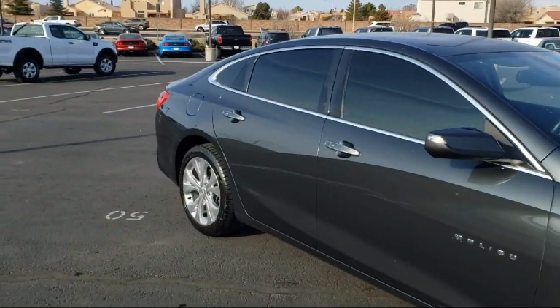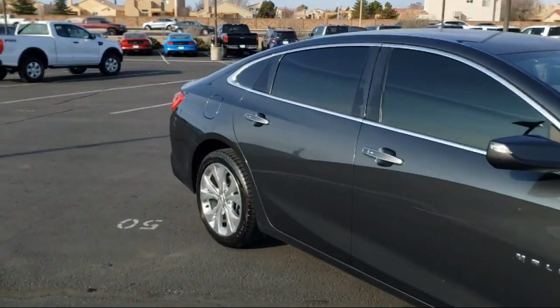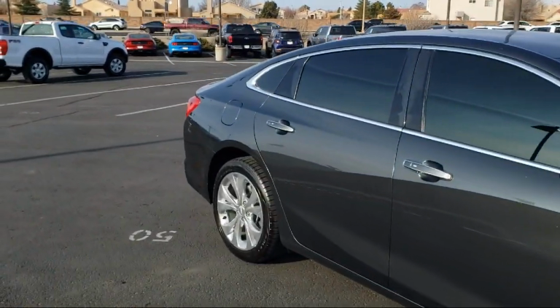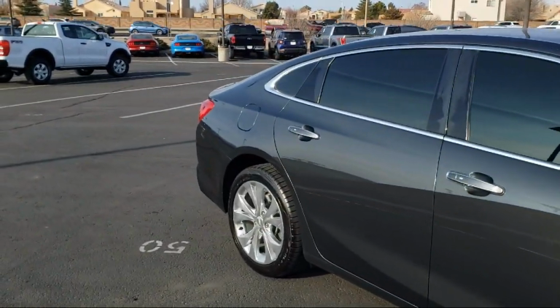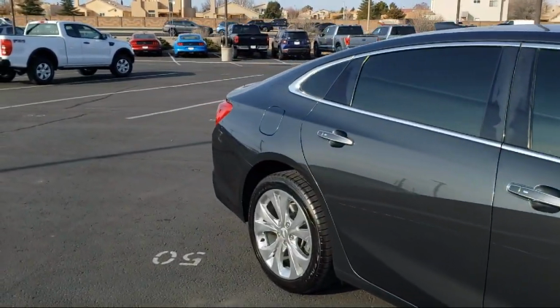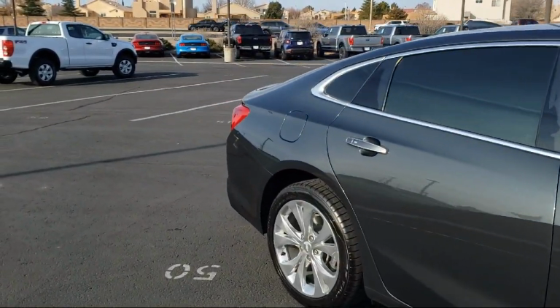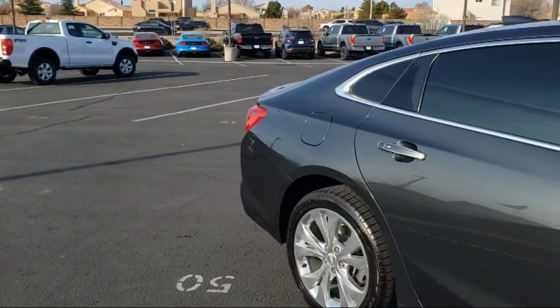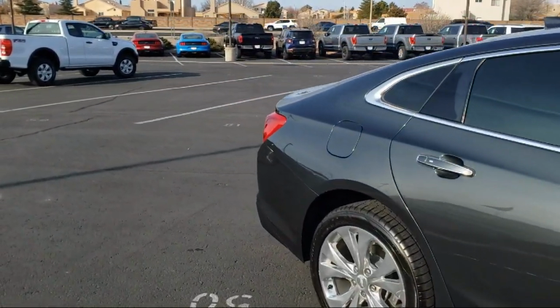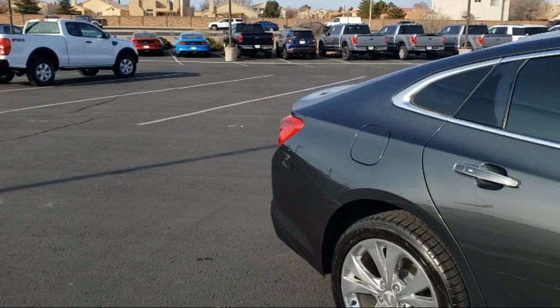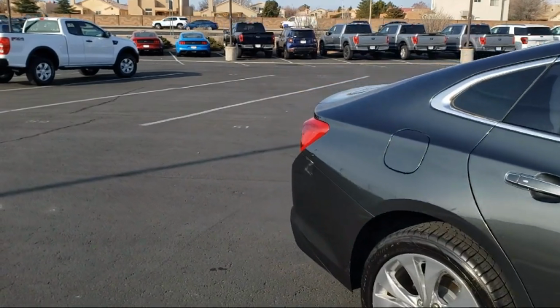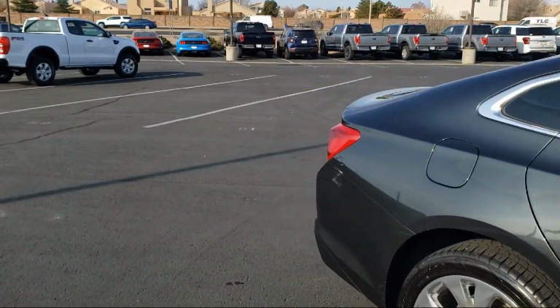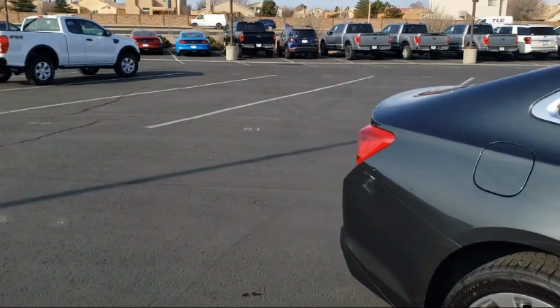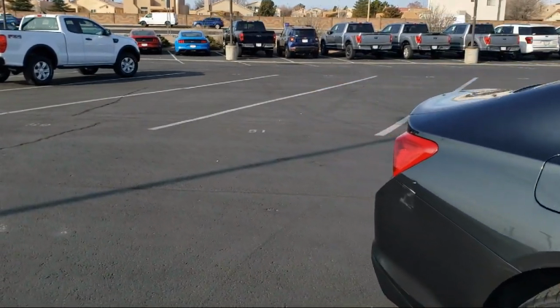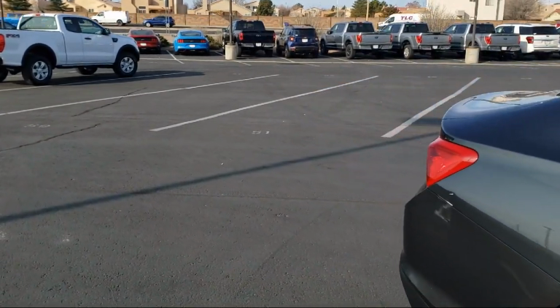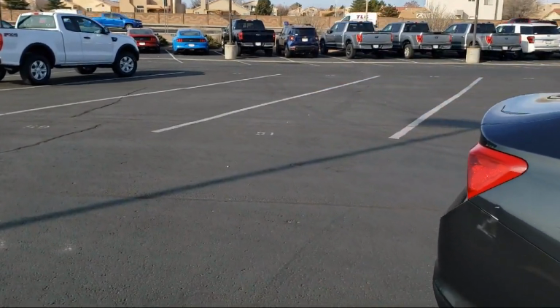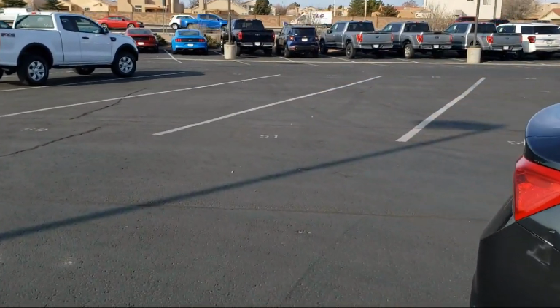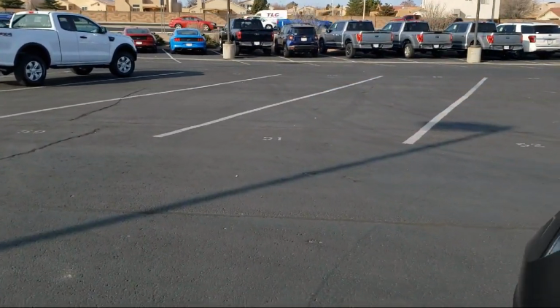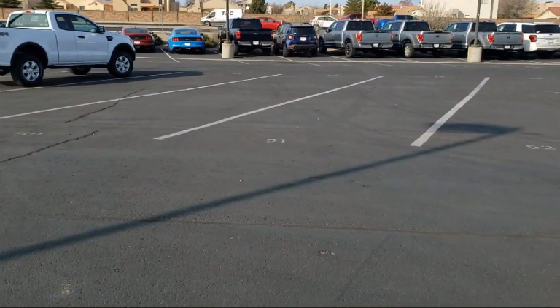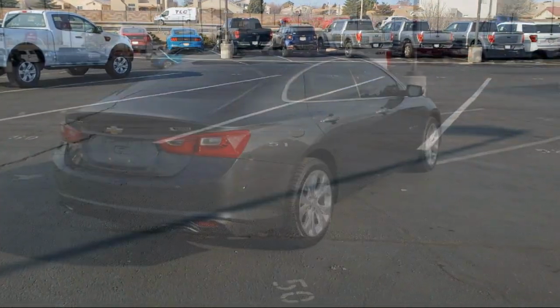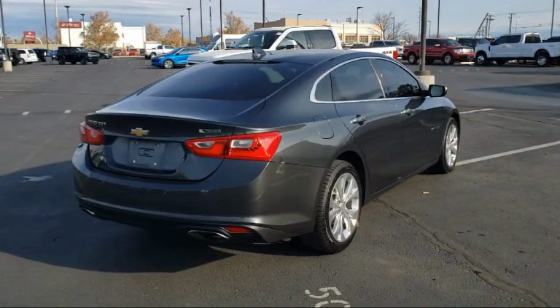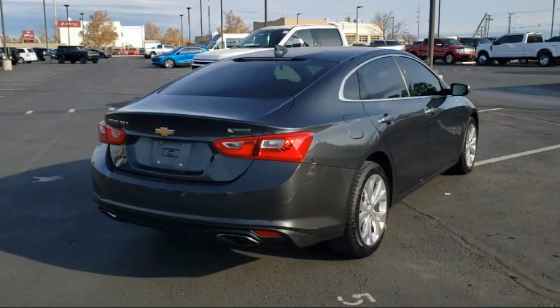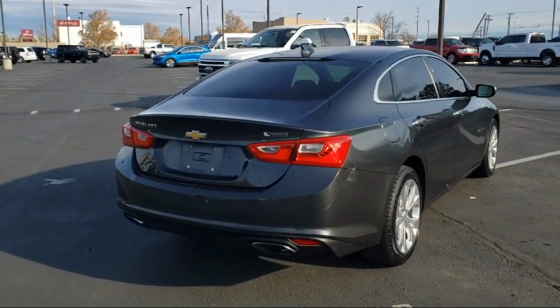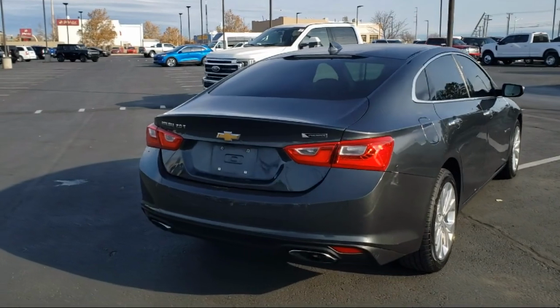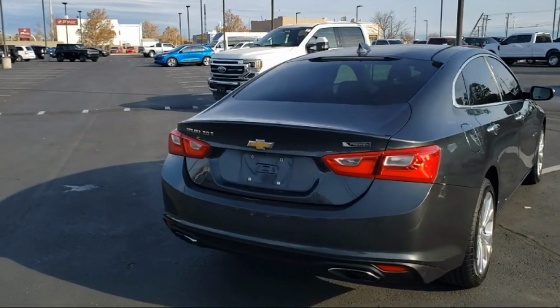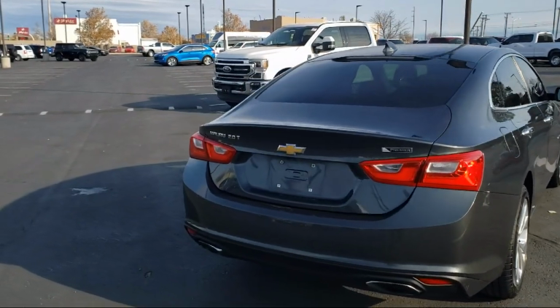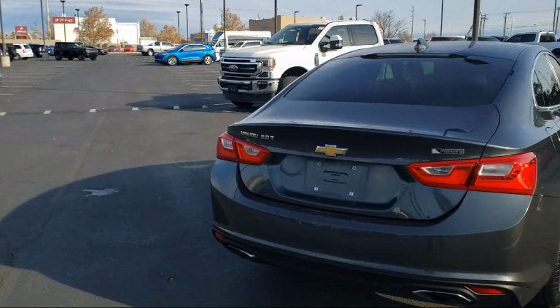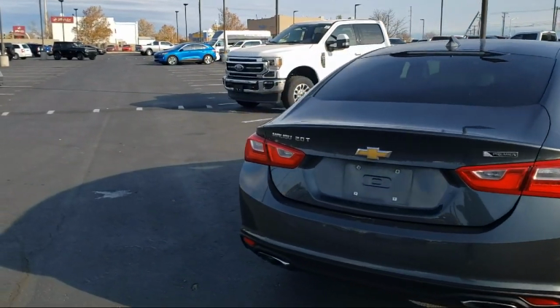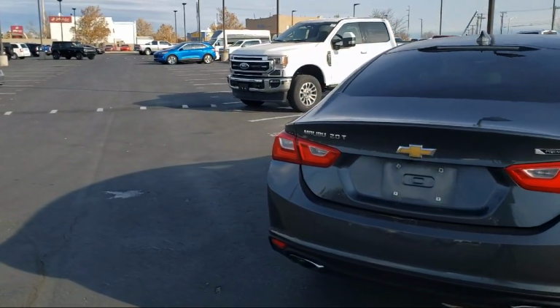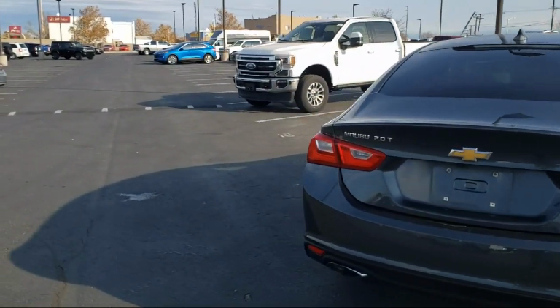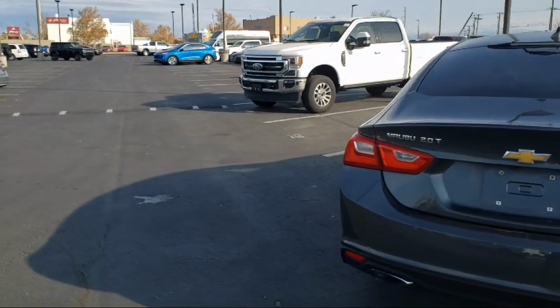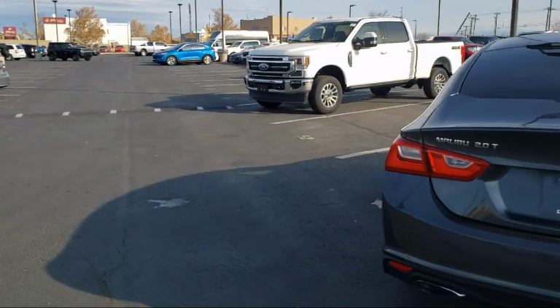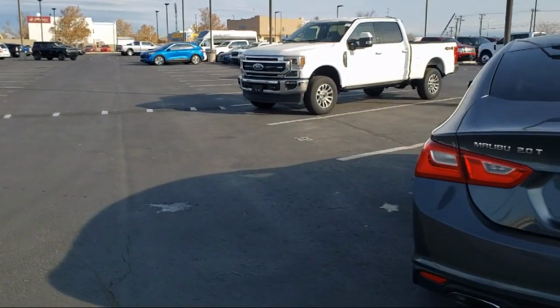It also features heated driver and front passenger seat, Bluetooth smartphone integration, Sirius XM satellite radio, ventilated front seats, and has less than 70,000 miles on the odometer.